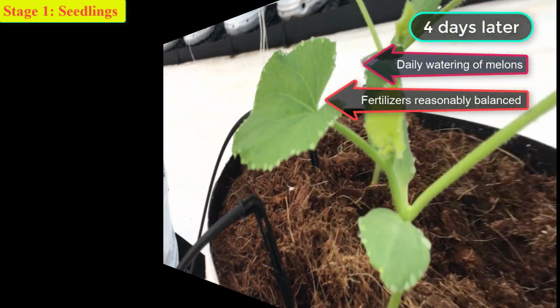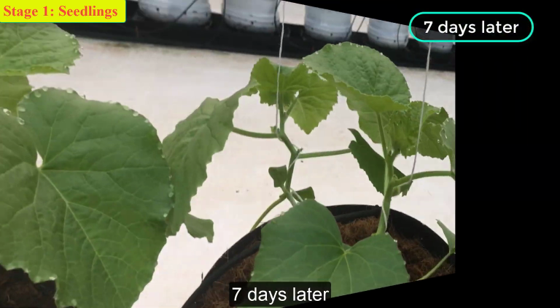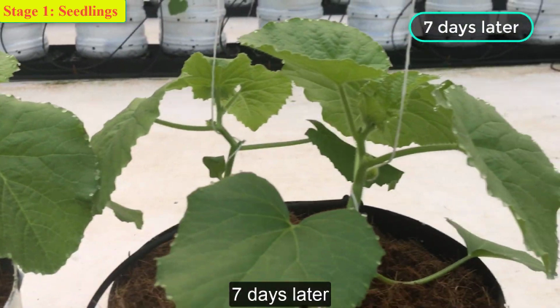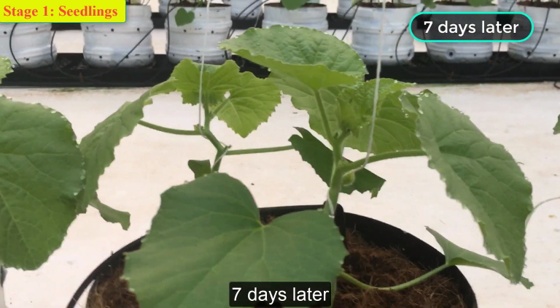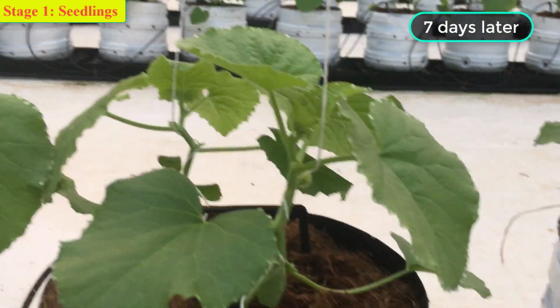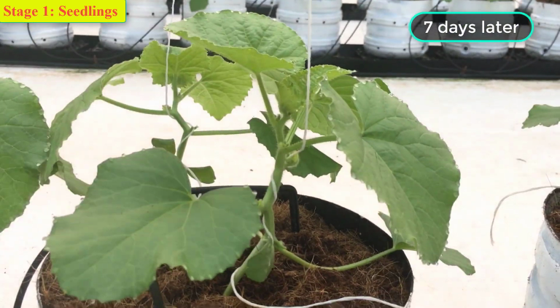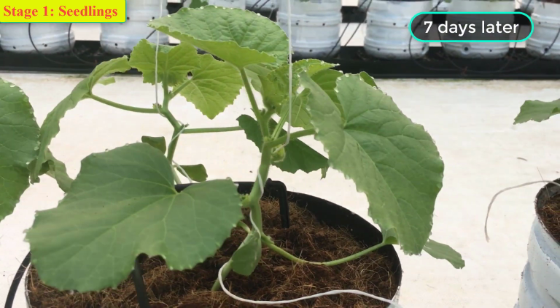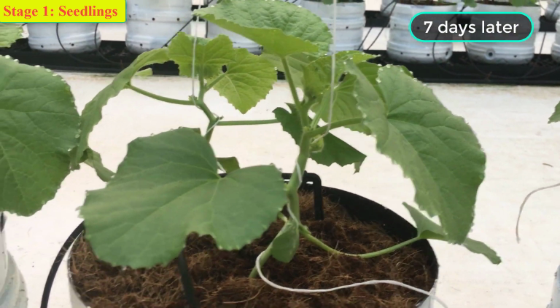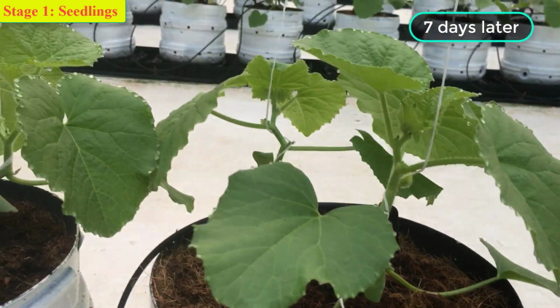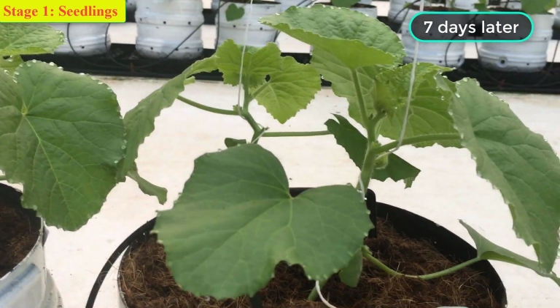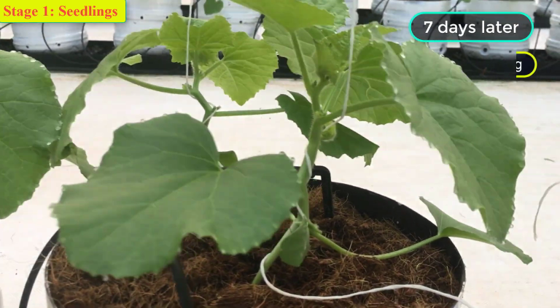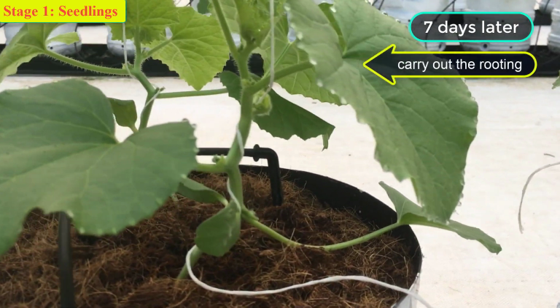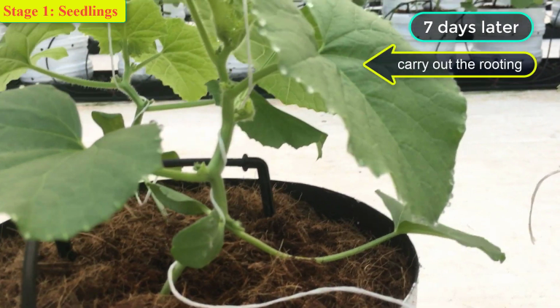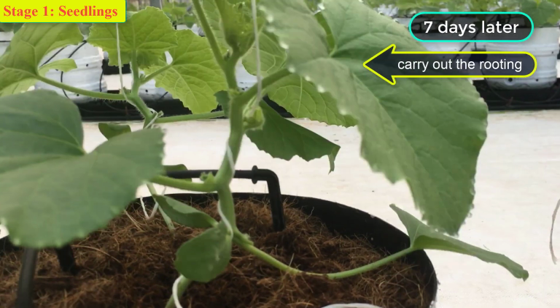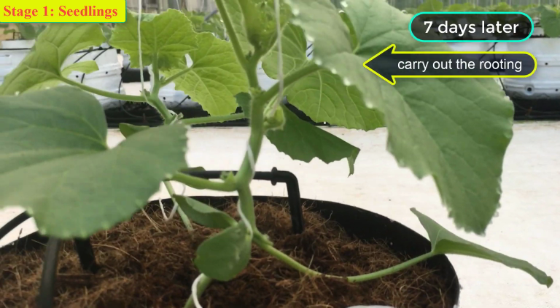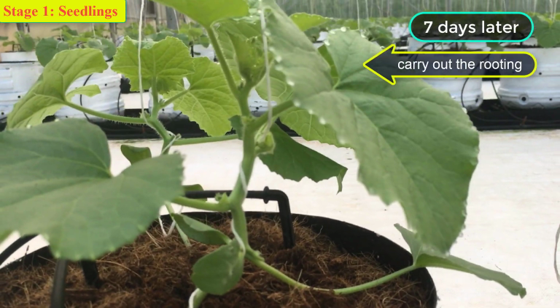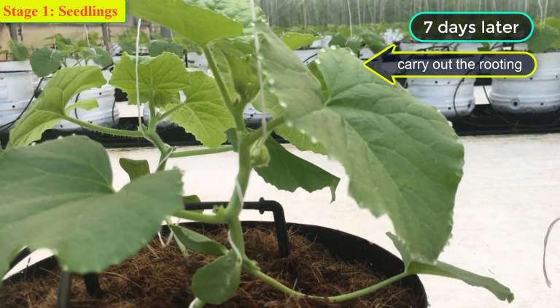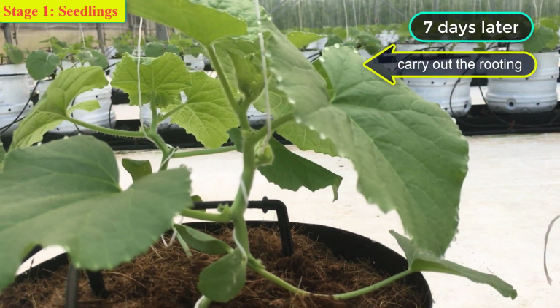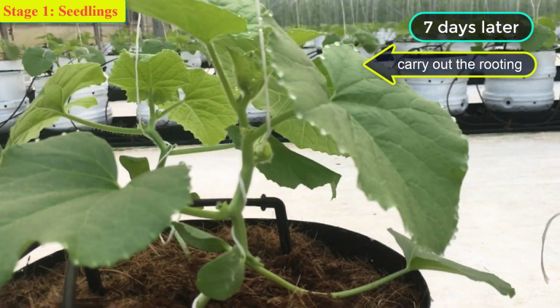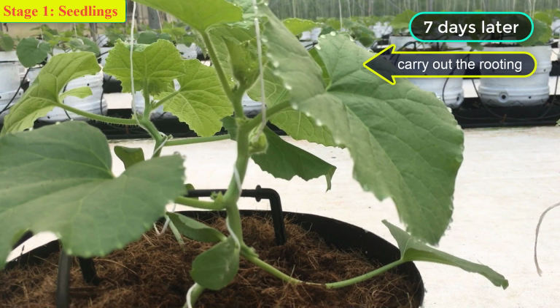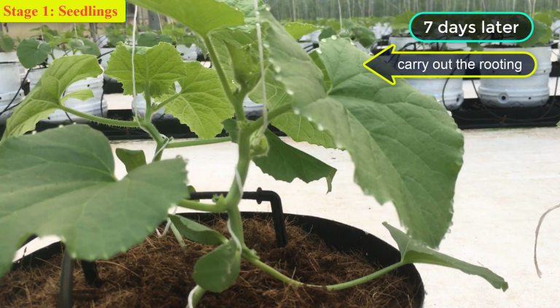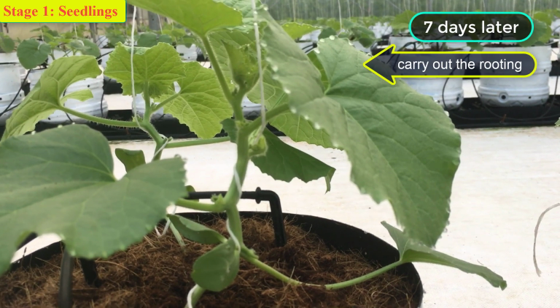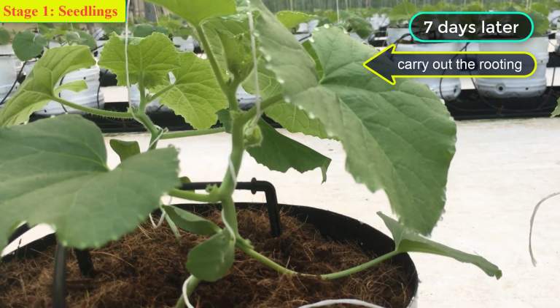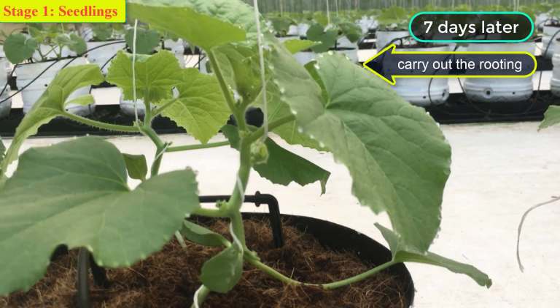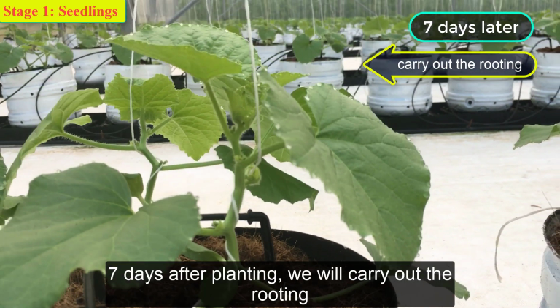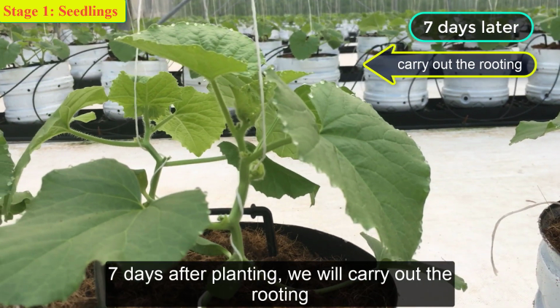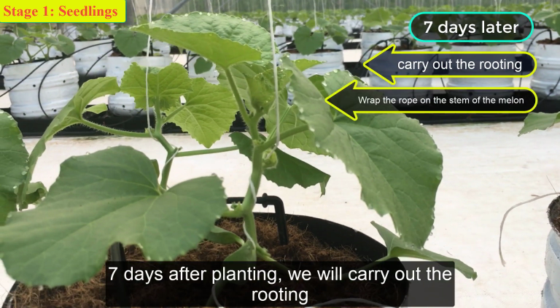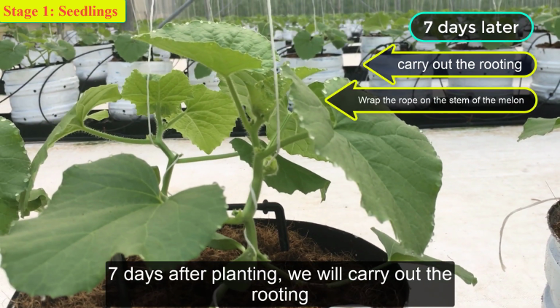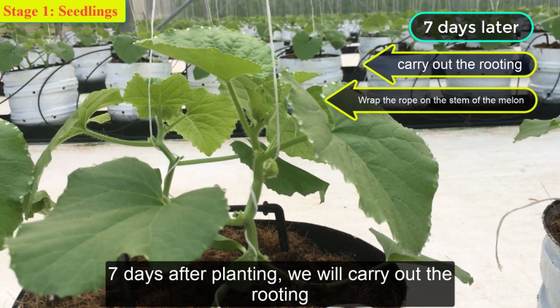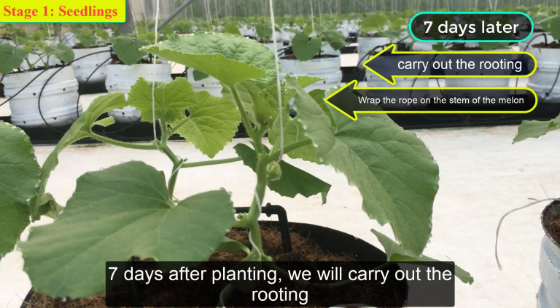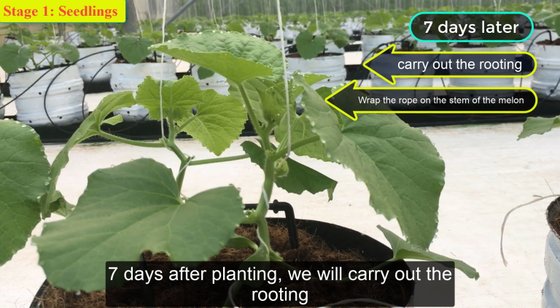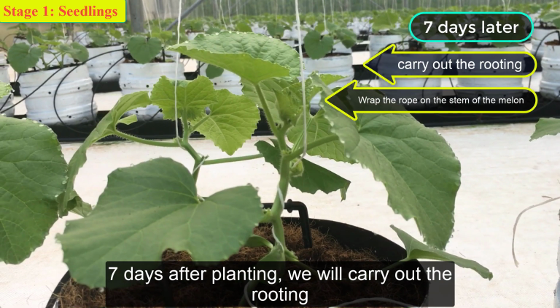Seven days later. Seven days after planting, we will carry out the trellising work on the plants.